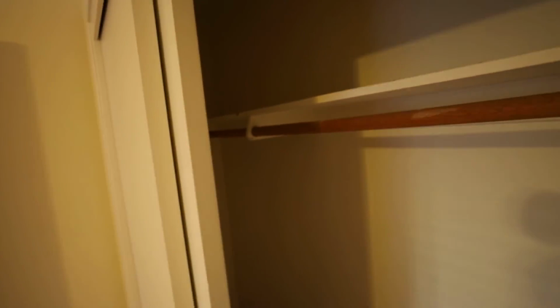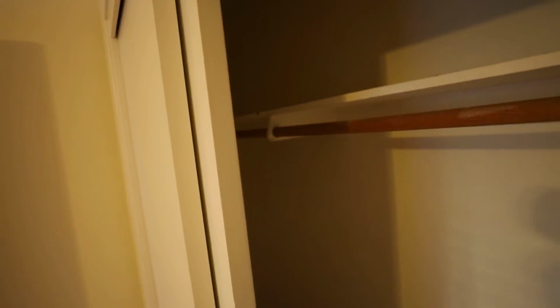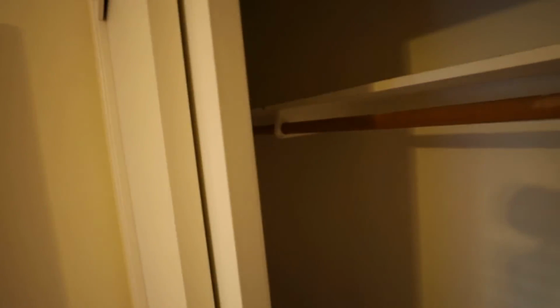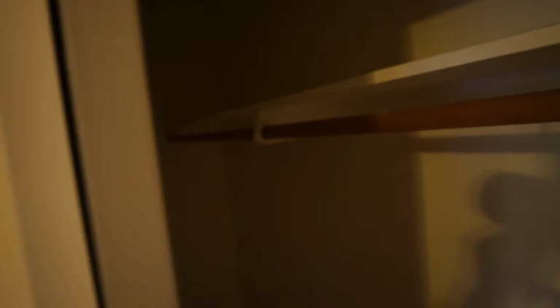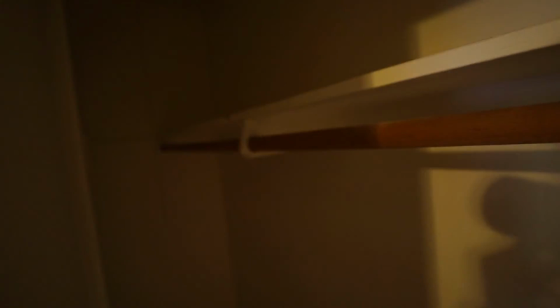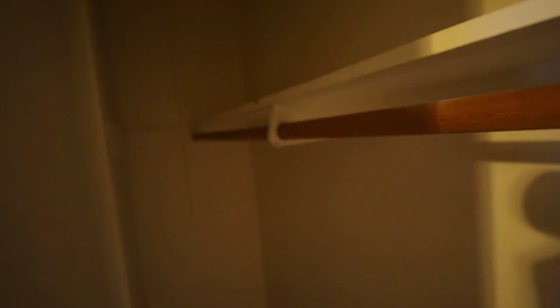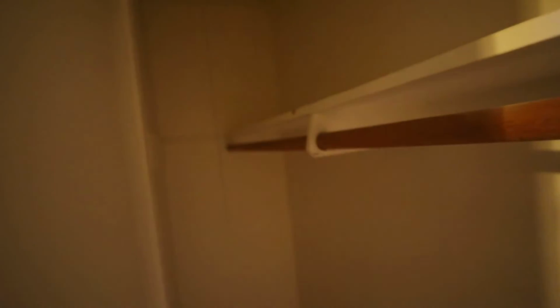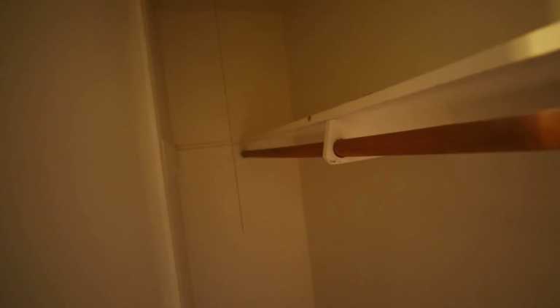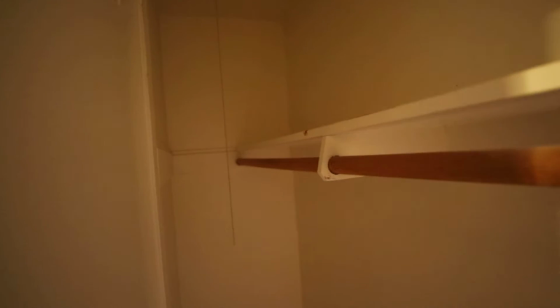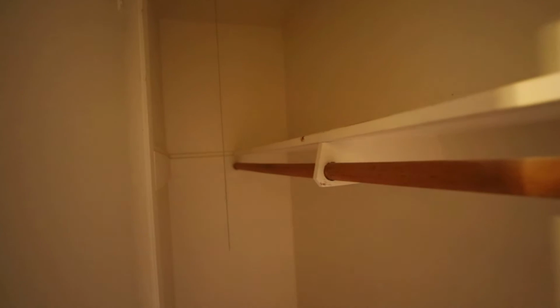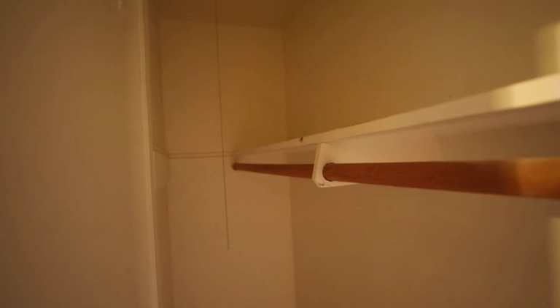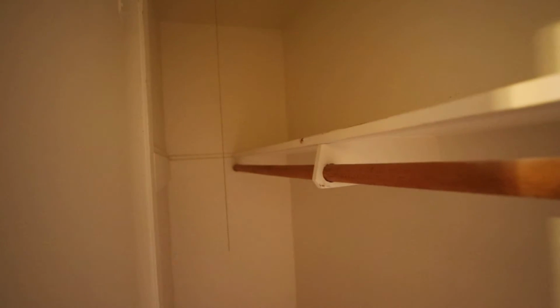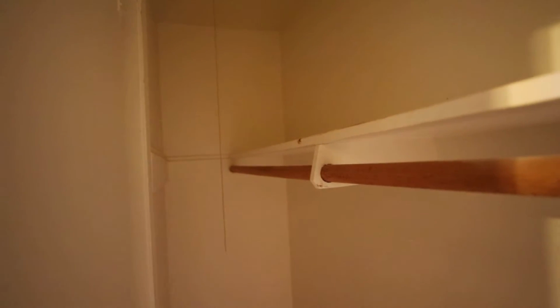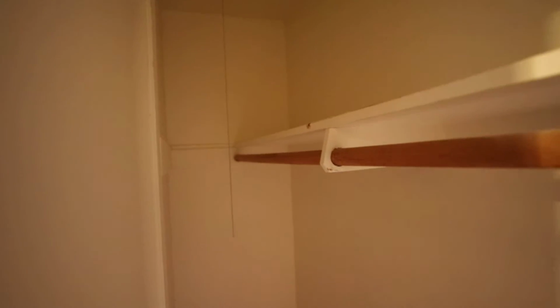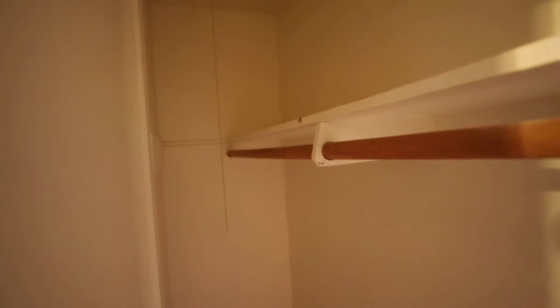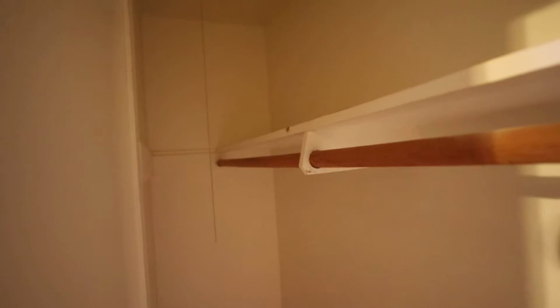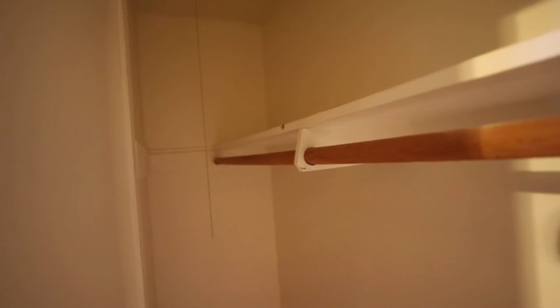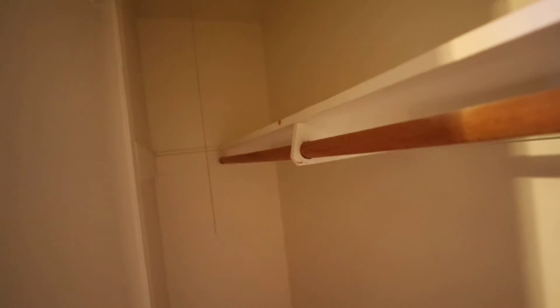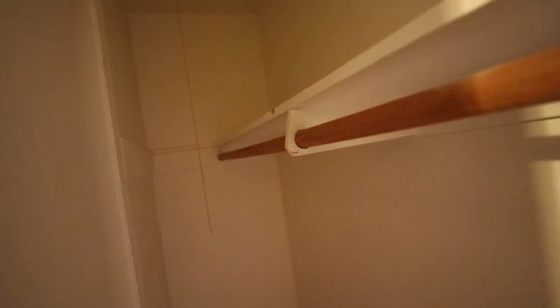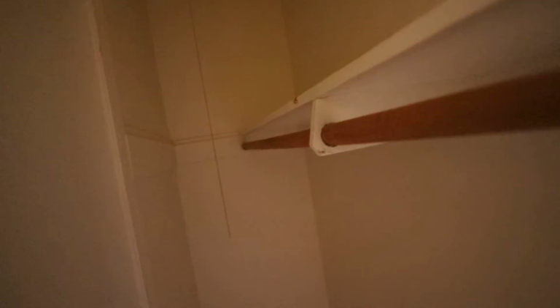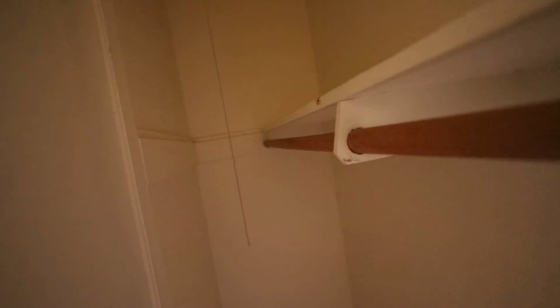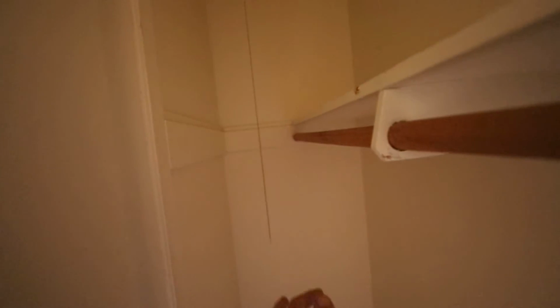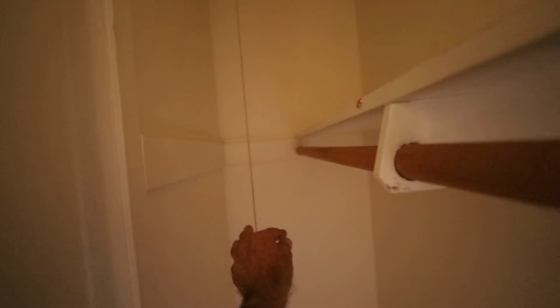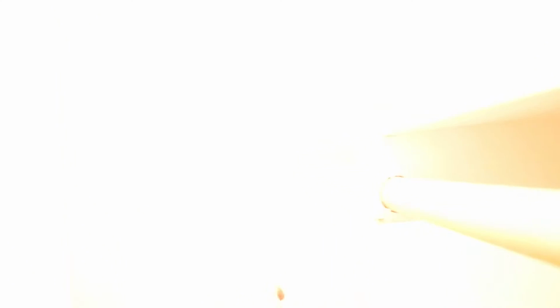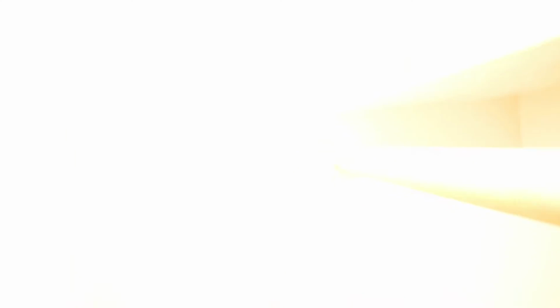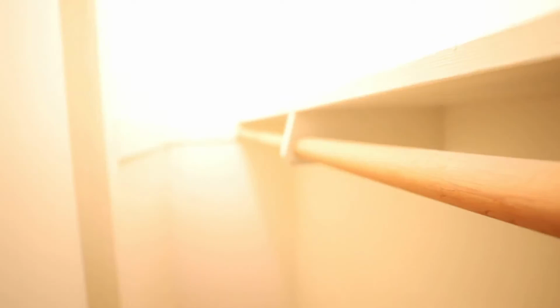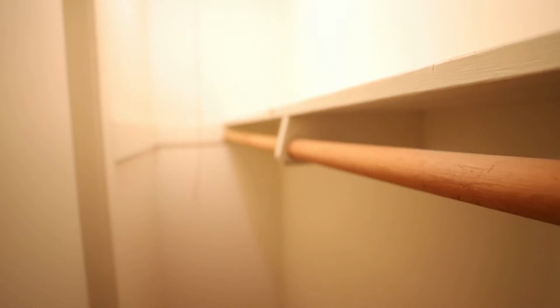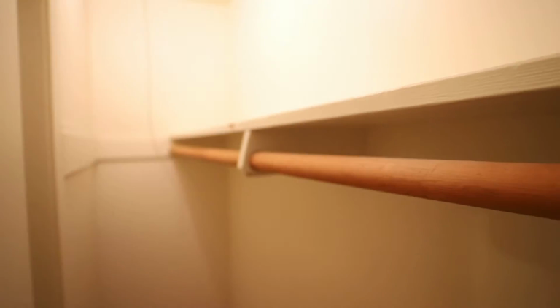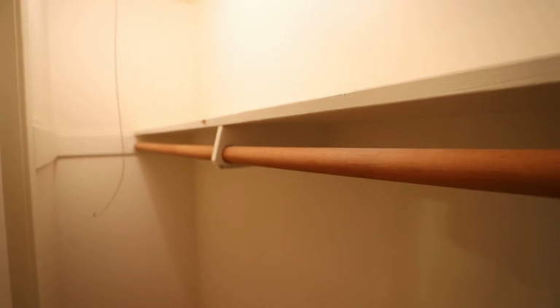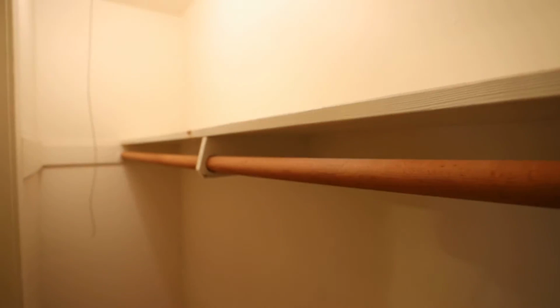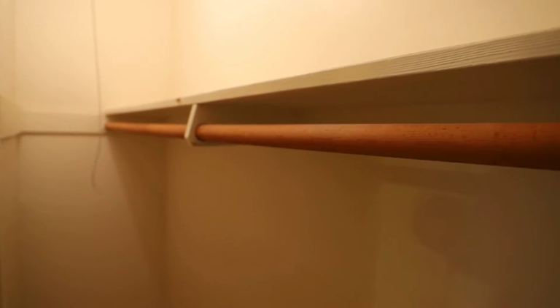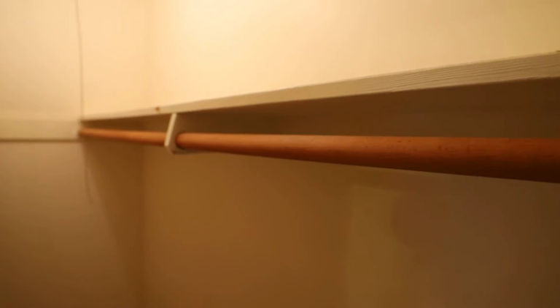Nice, very deep closet — goes all the way back. There's actually a pull cord here so we can see. There we go.